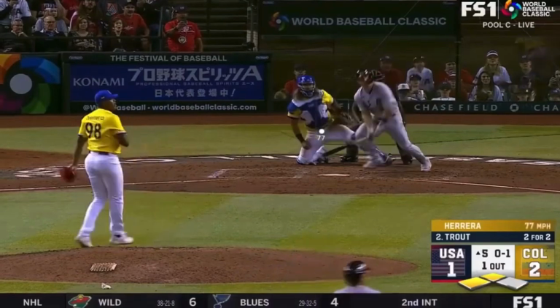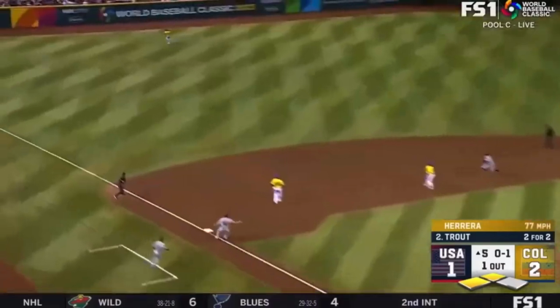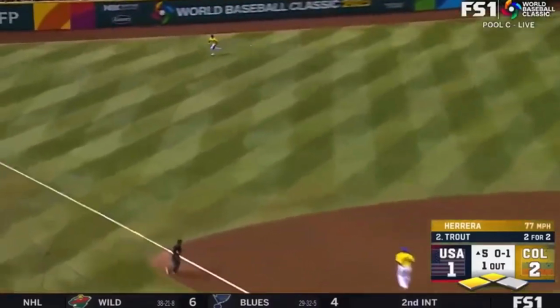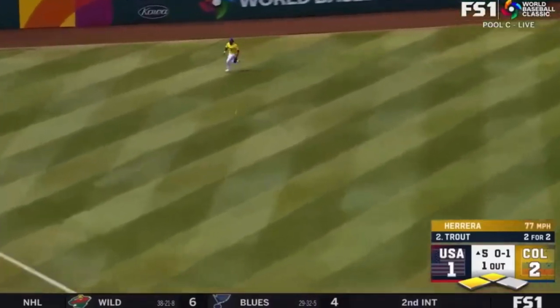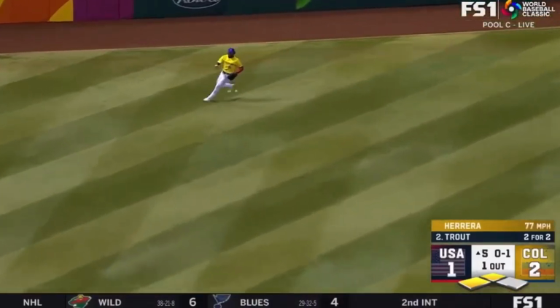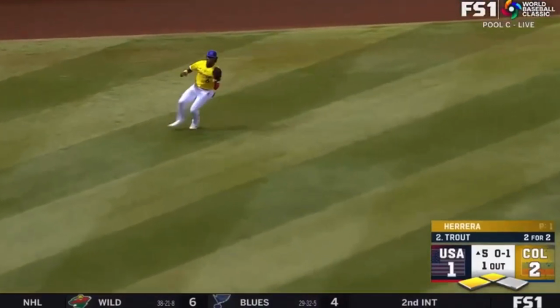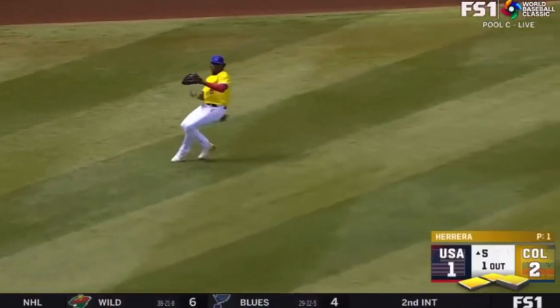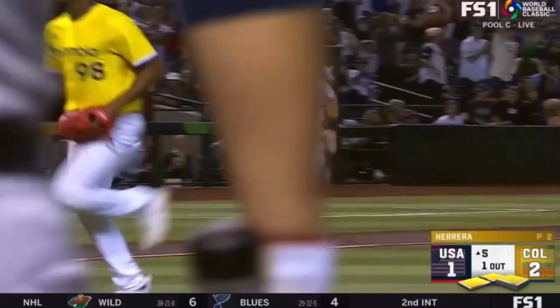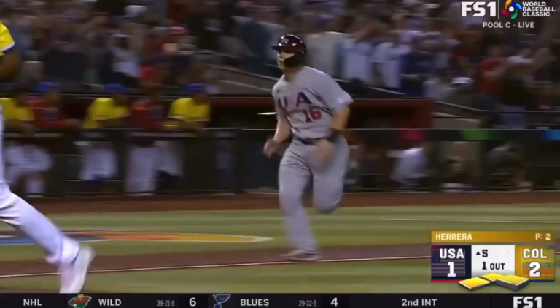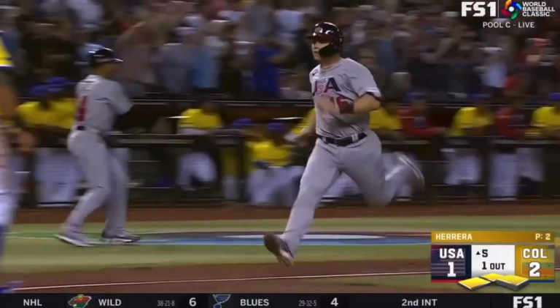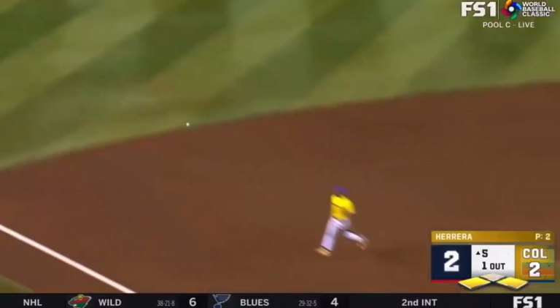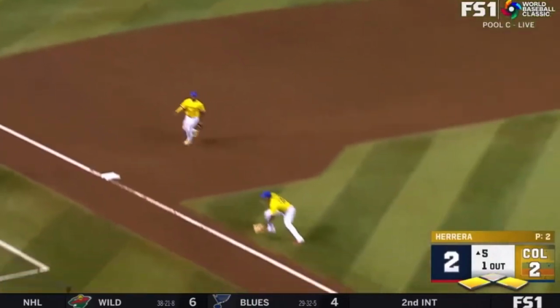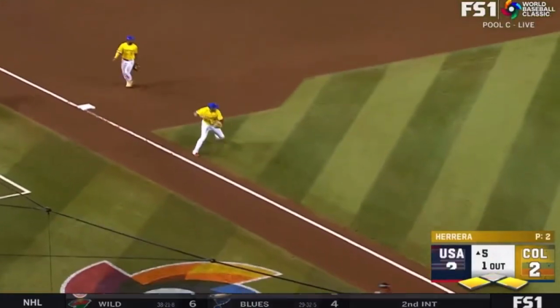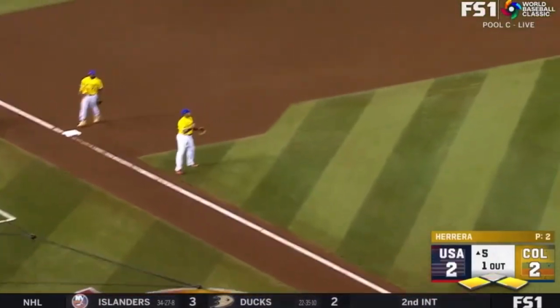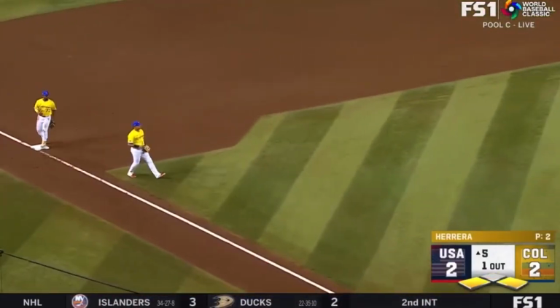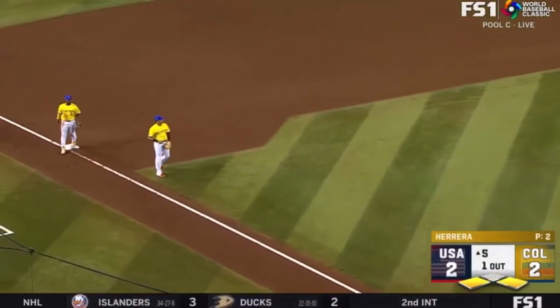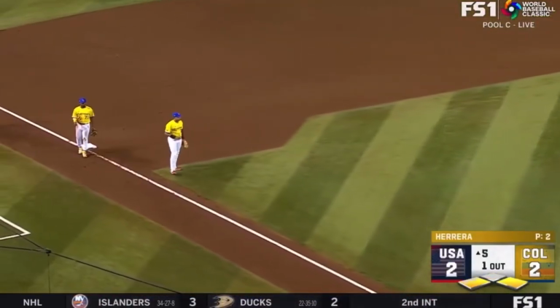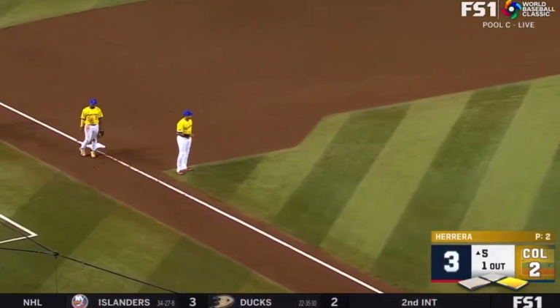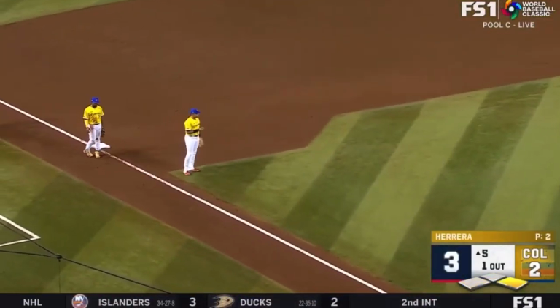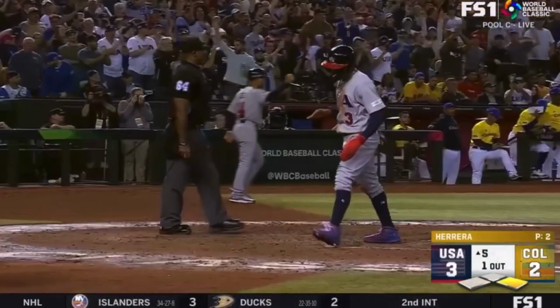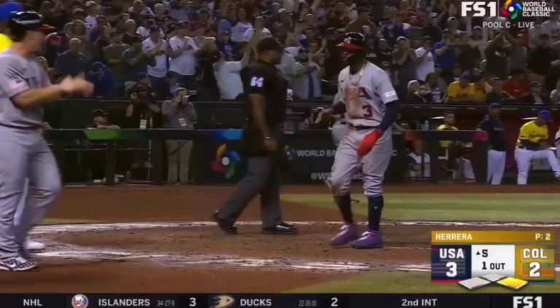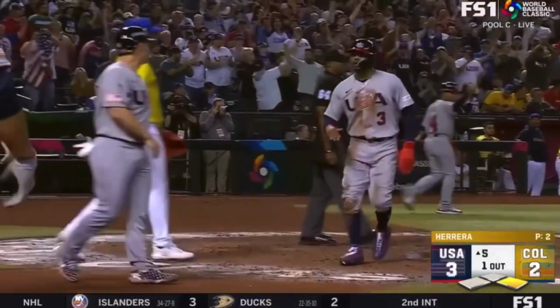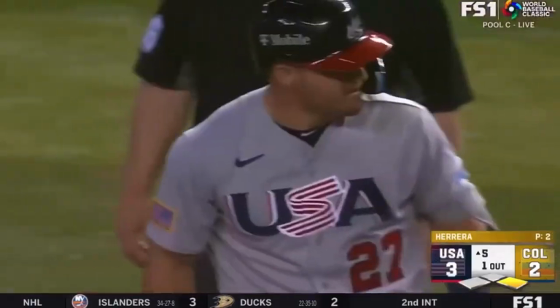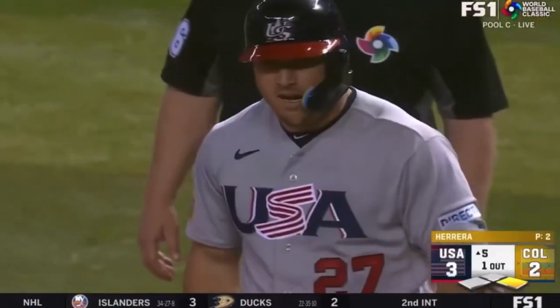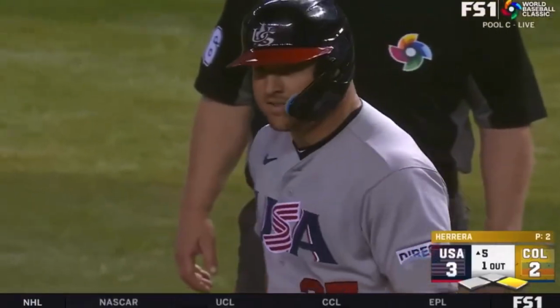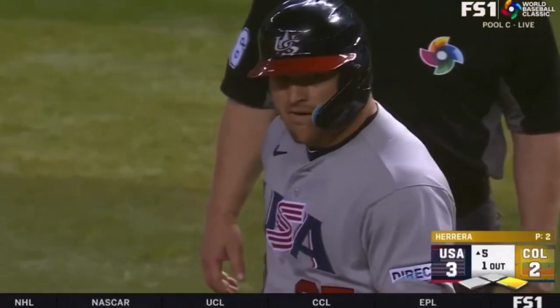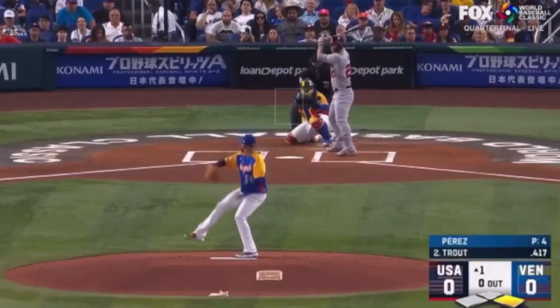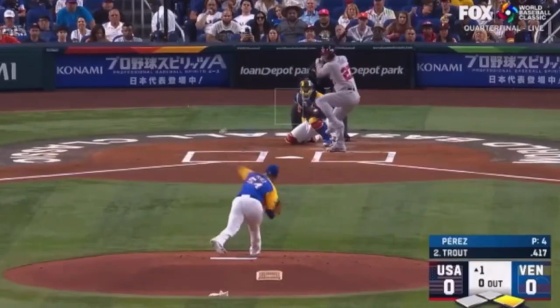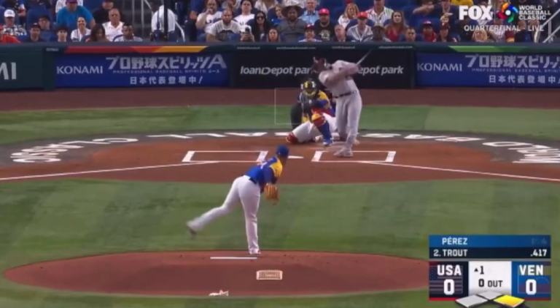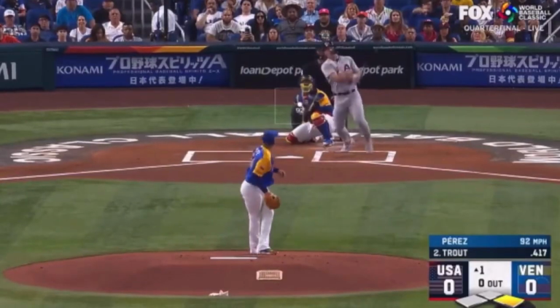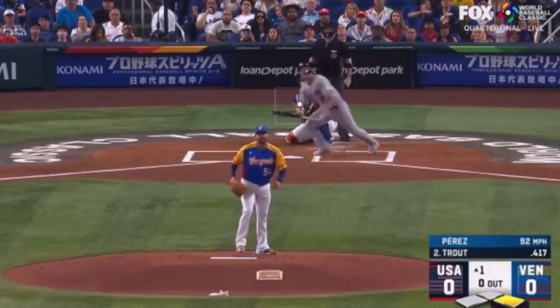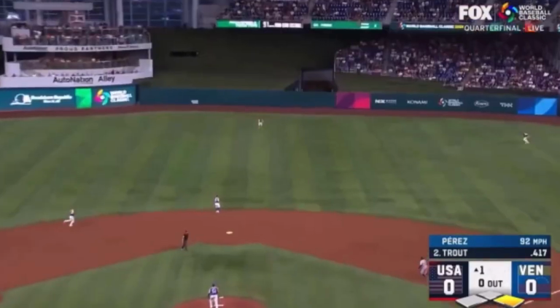Yanks a line drive to left and he's come through again — Smith in to score, Betts given the wave. Throws cut off — Trout delivers. USA leads, 3-2 victory over Colombia.